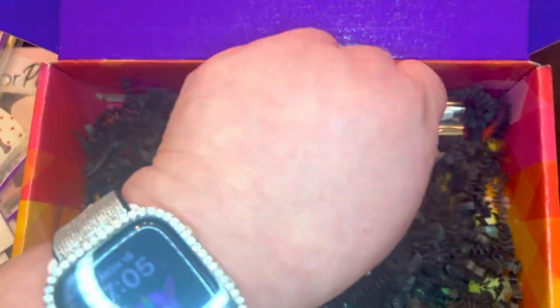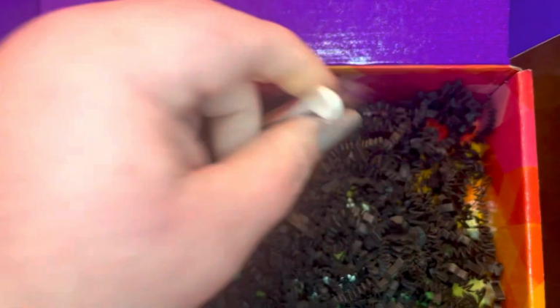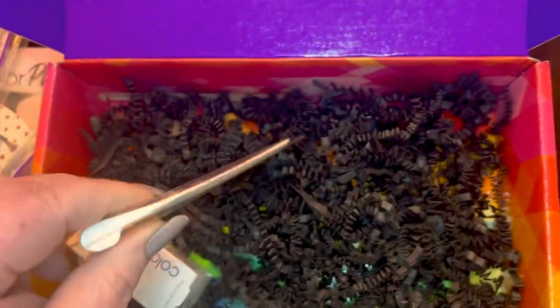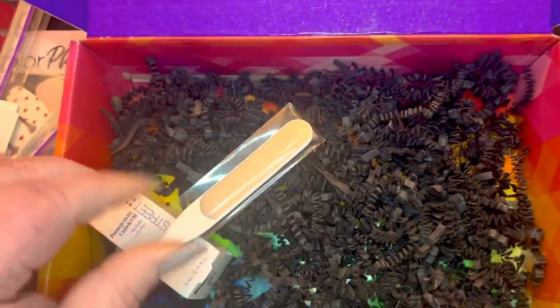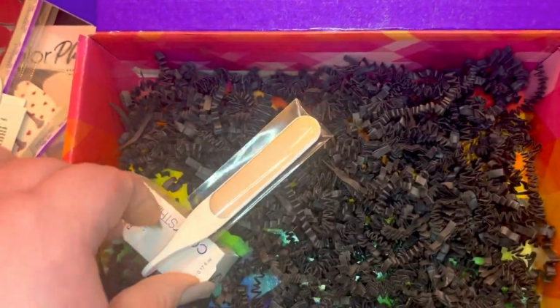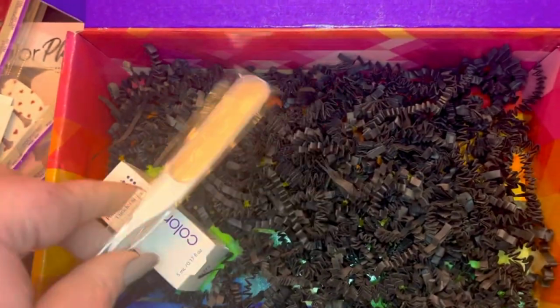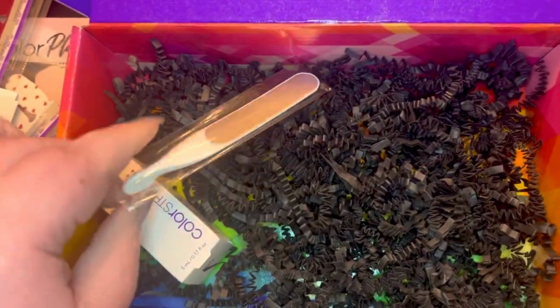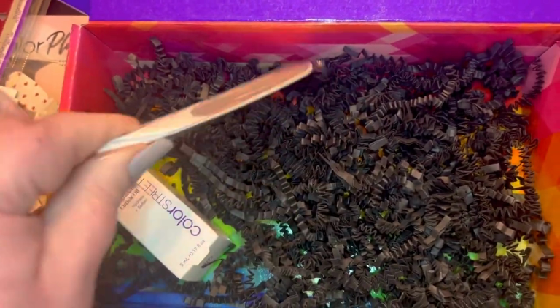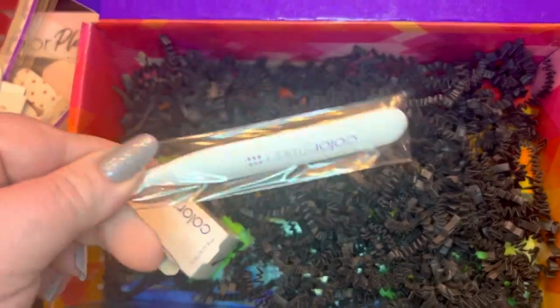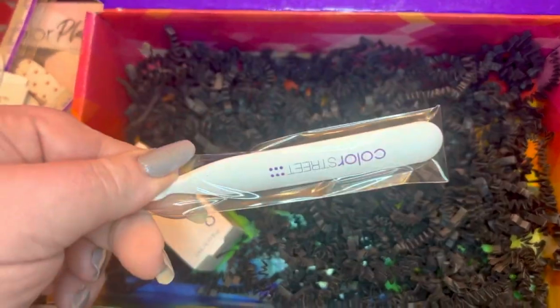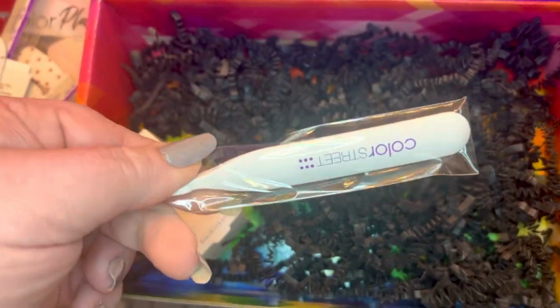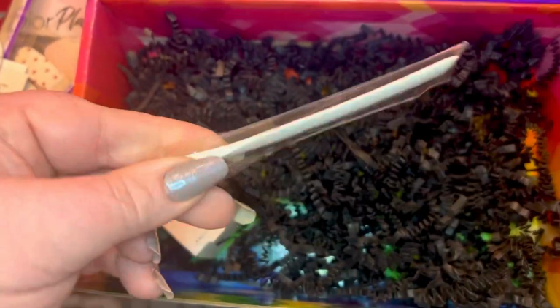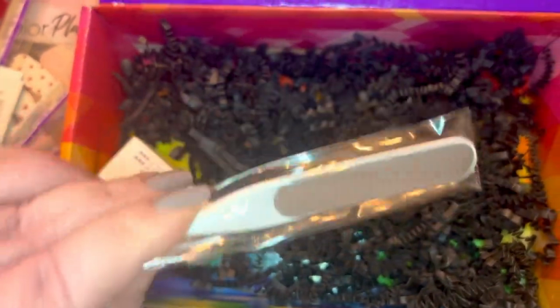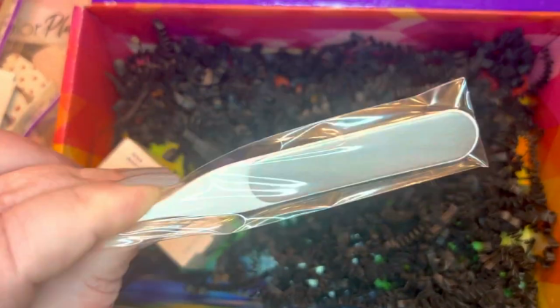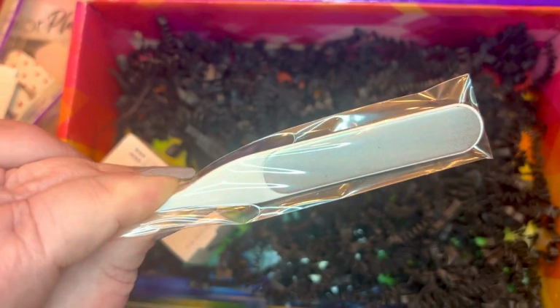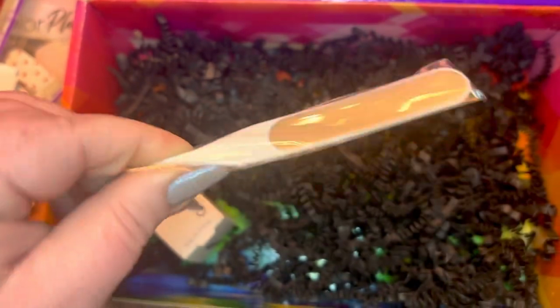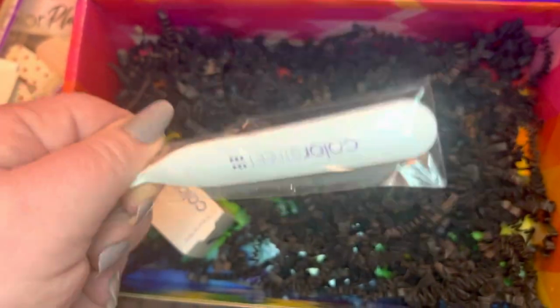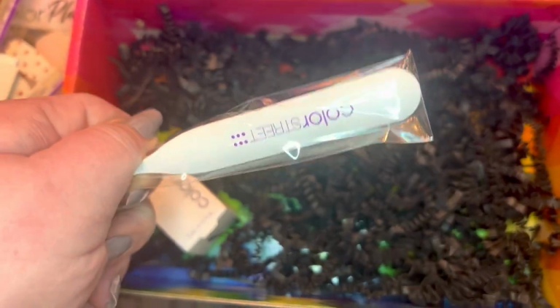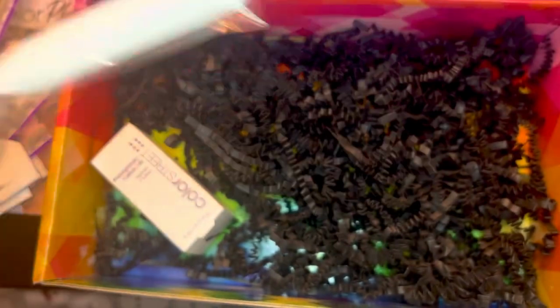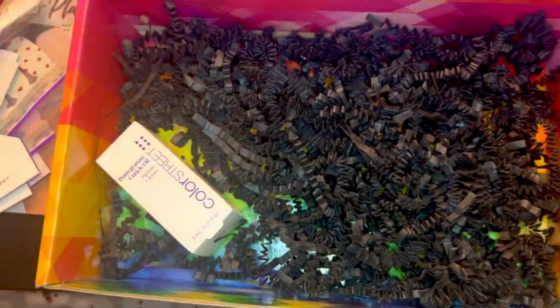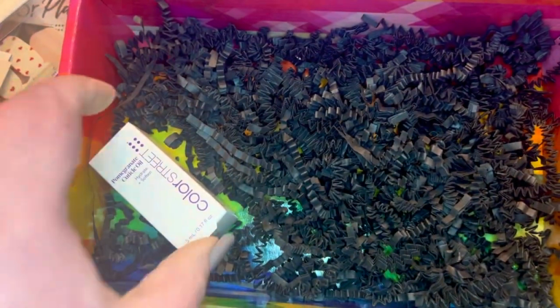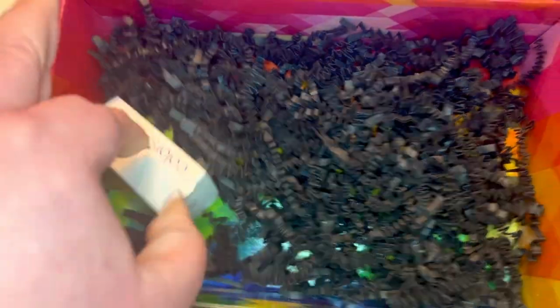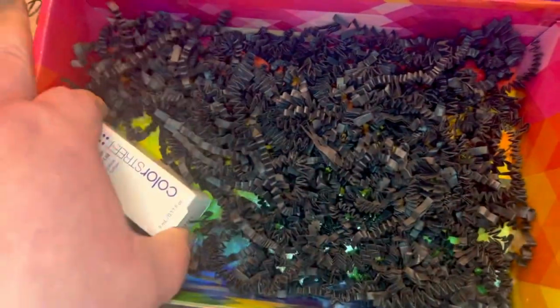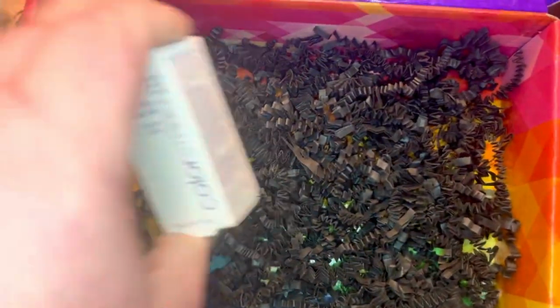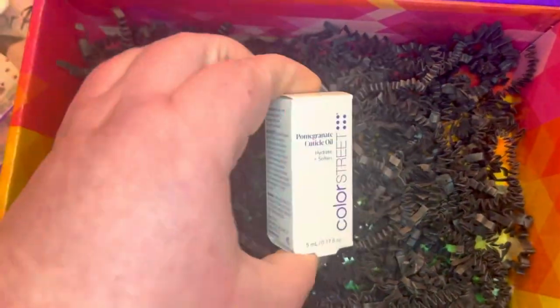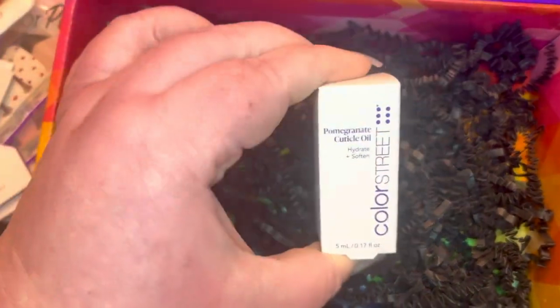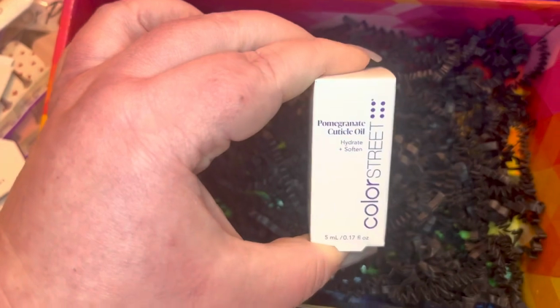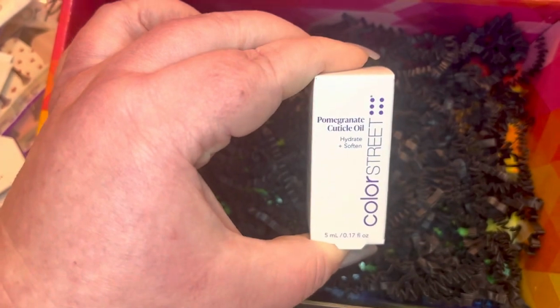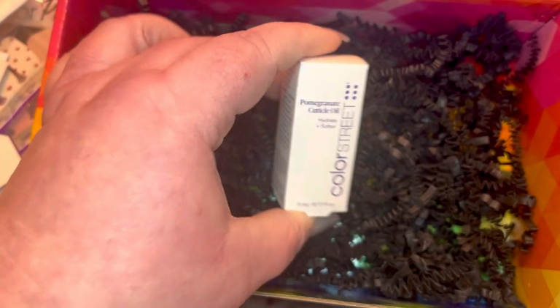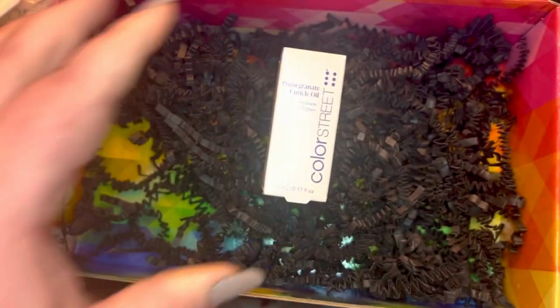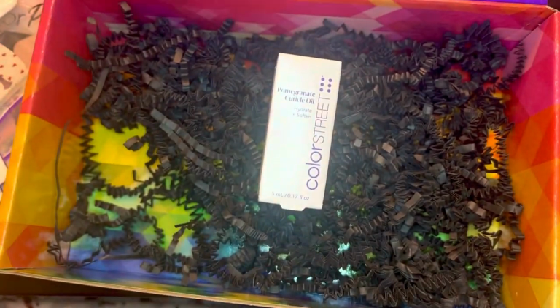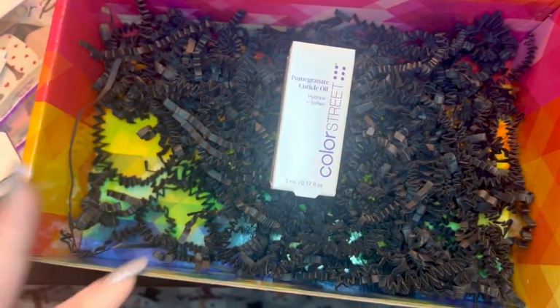And this is our bonus item. We got a Color Street metal nail file and a pomegranate cuticle oil. That's so cool.